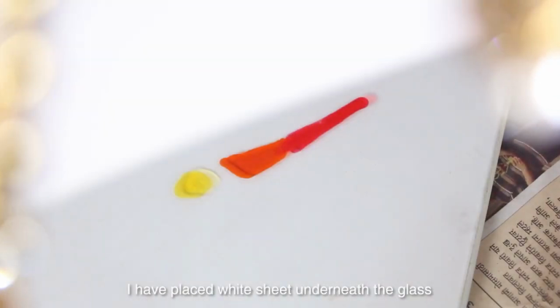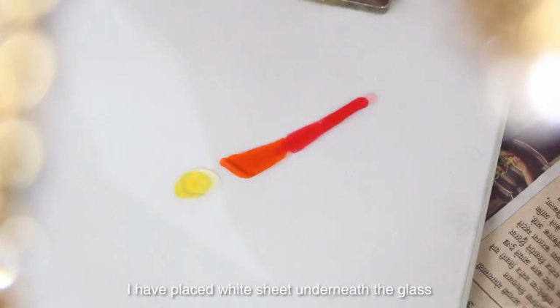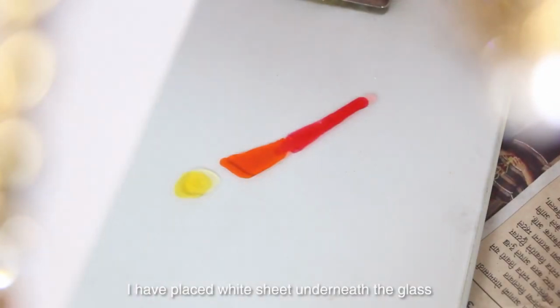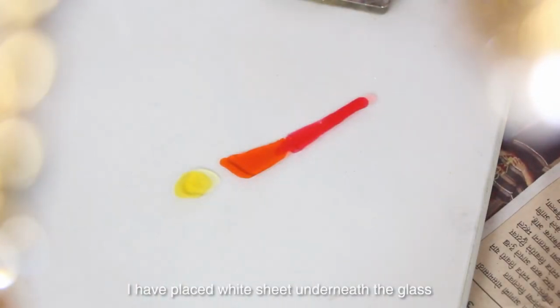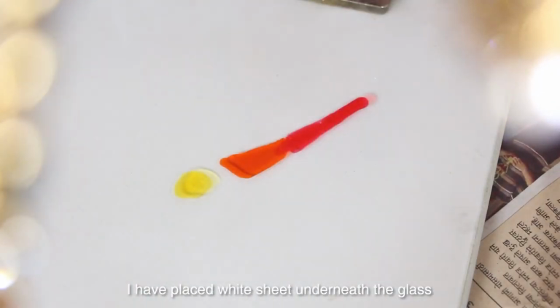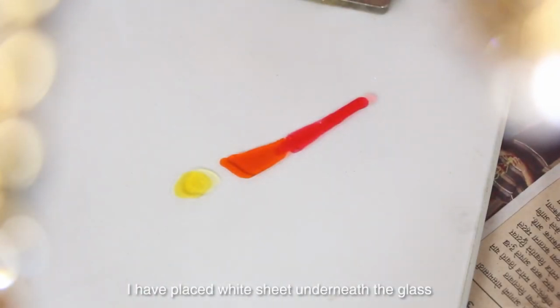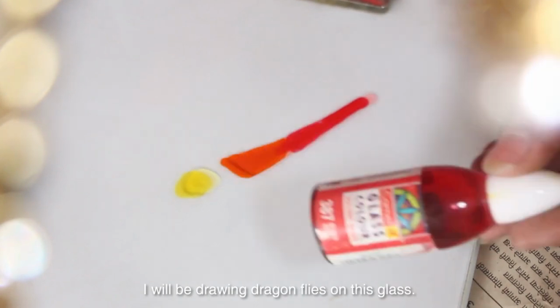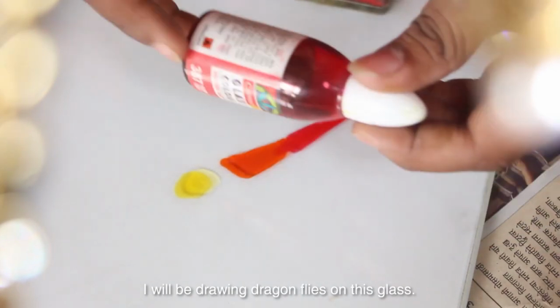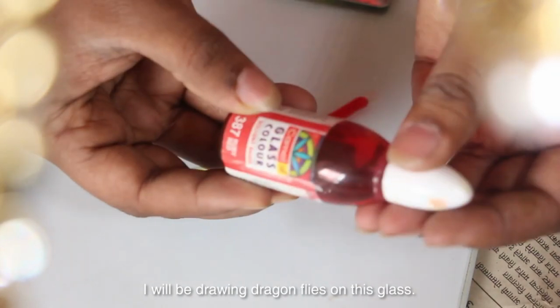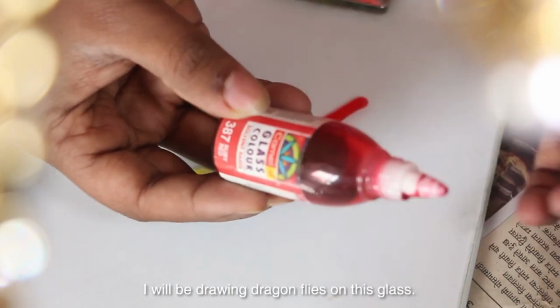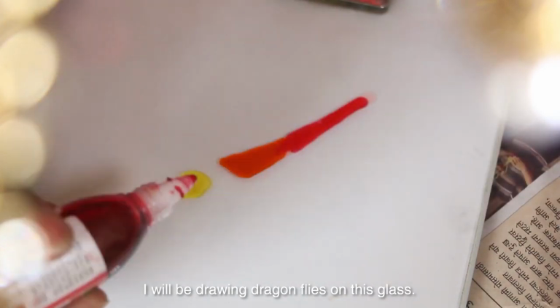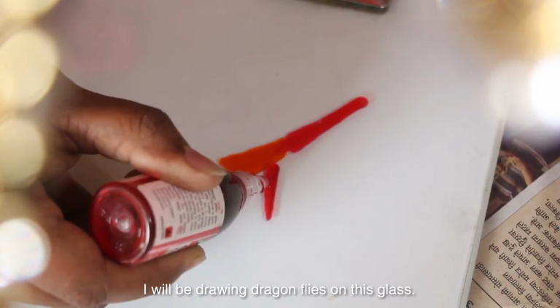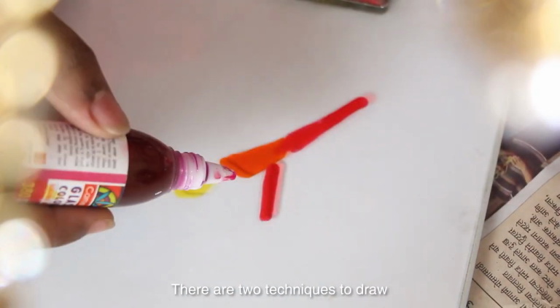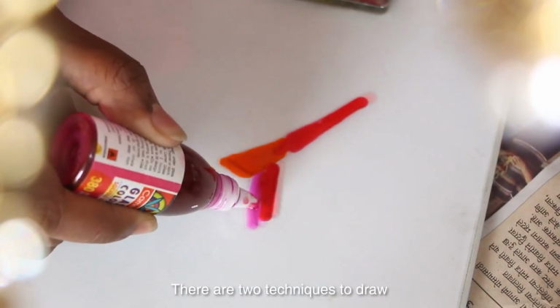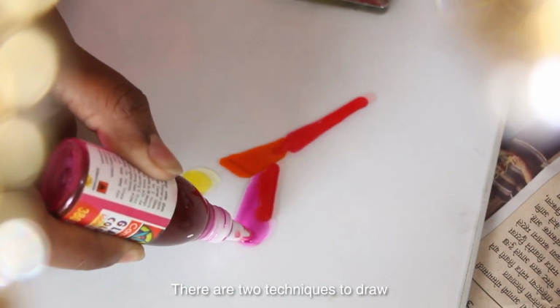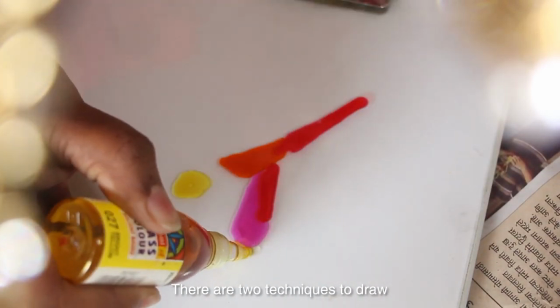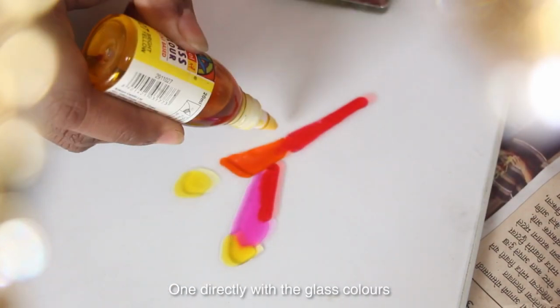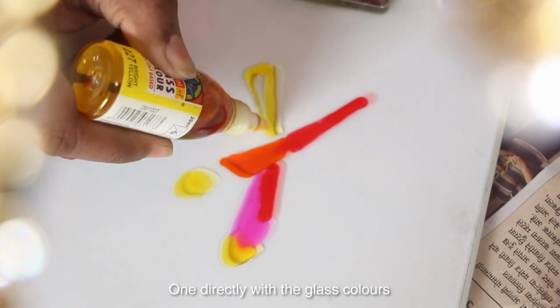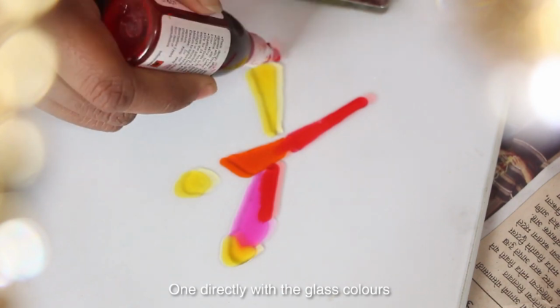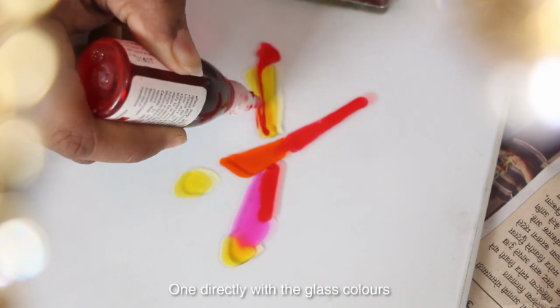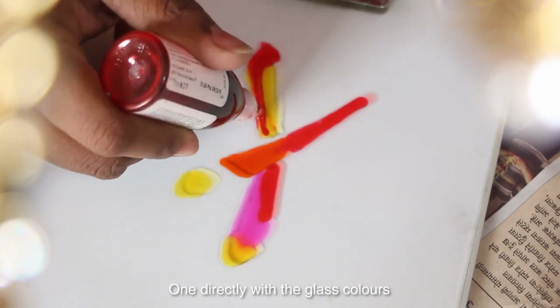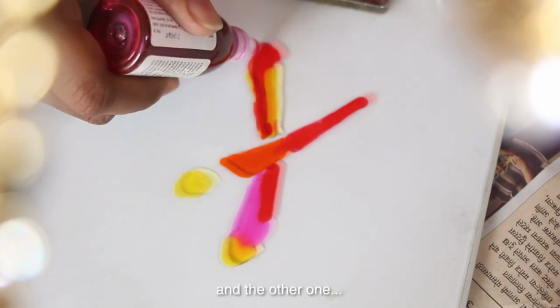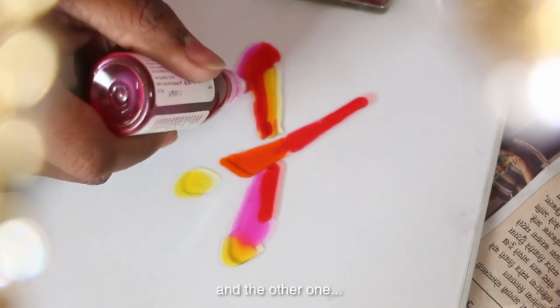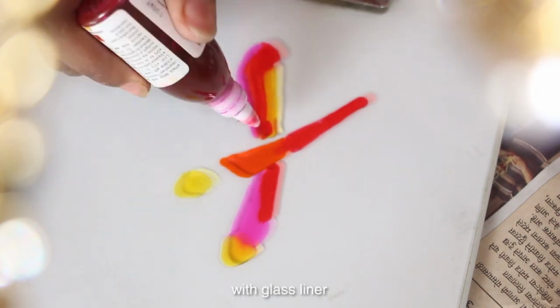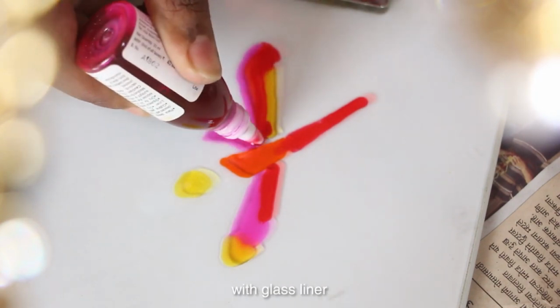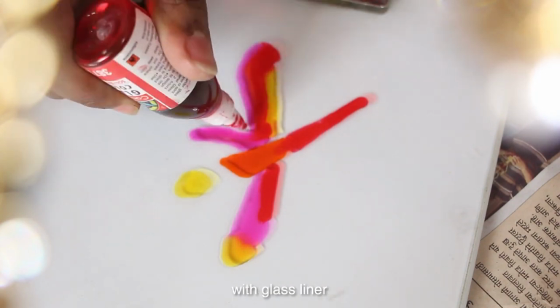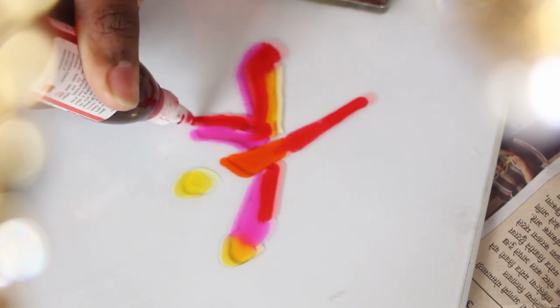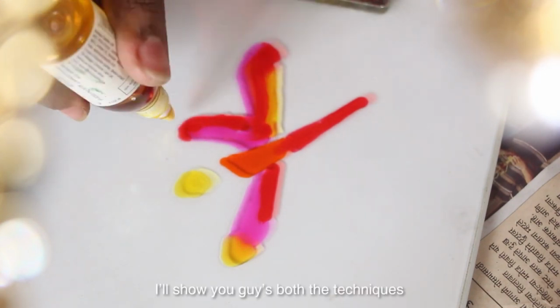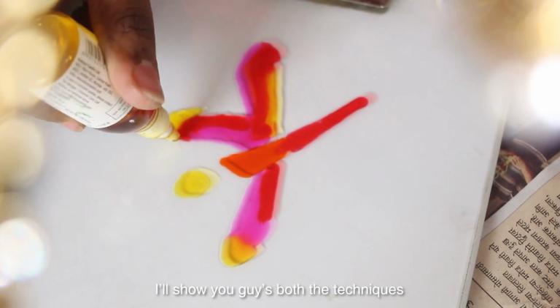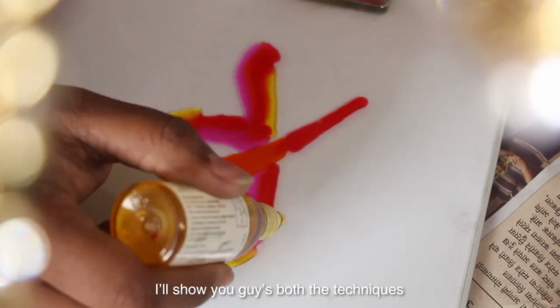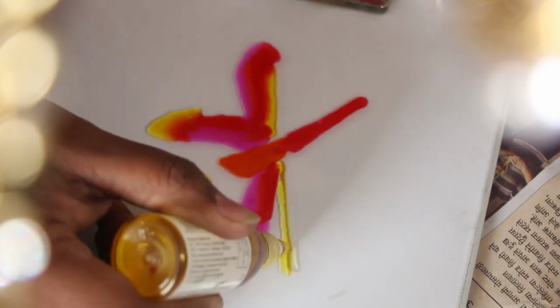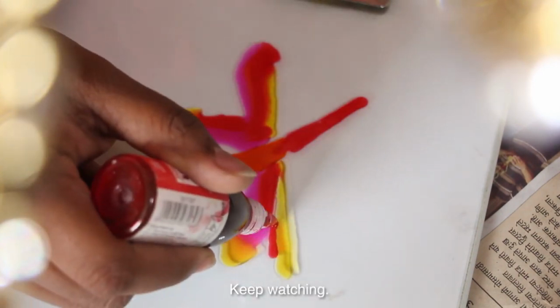I have placed a white shade underneath the glass. I will put dragonflies on this glass. There are two techniques to do this: one very clean with the glass colors, and the other one with glass lining. I will show you guys both of the techniques — keep watching!